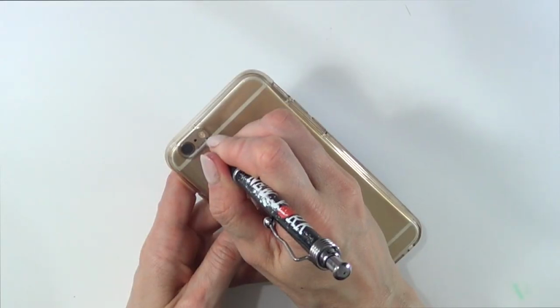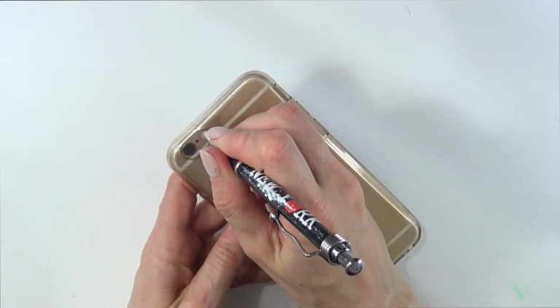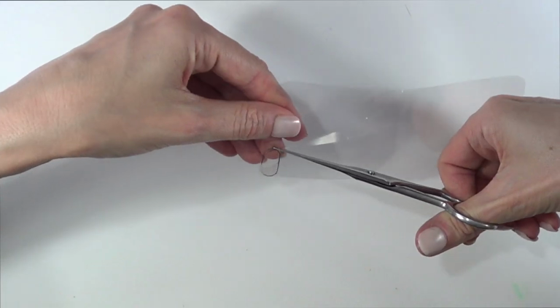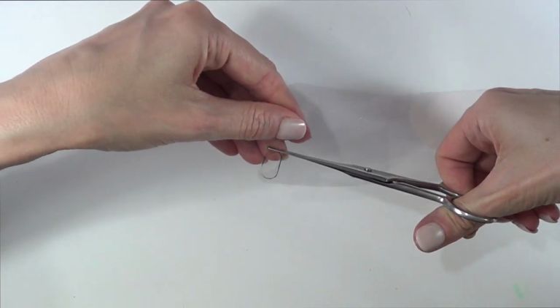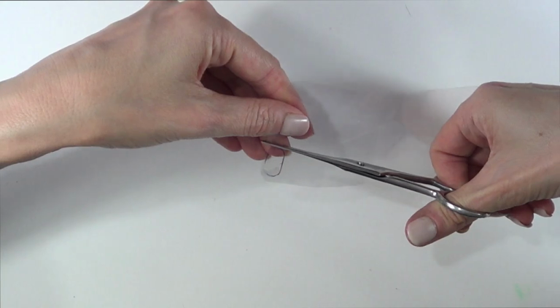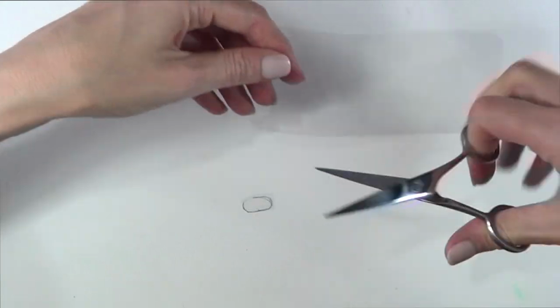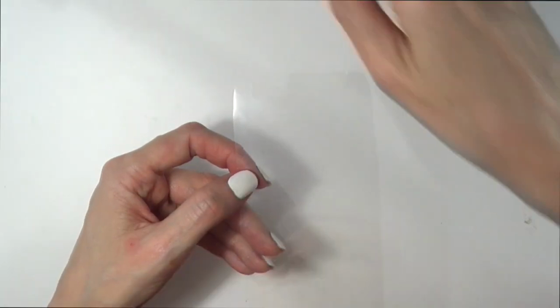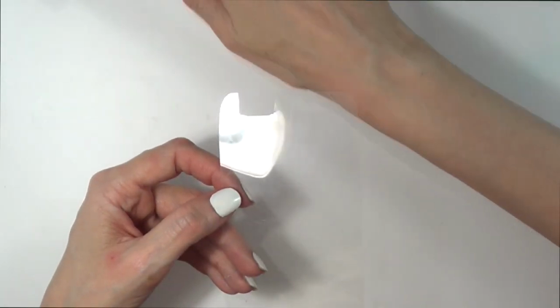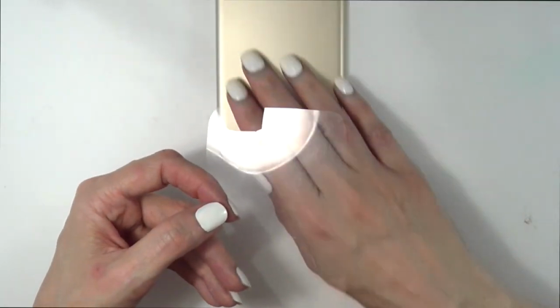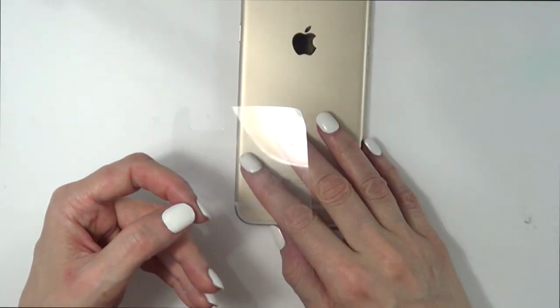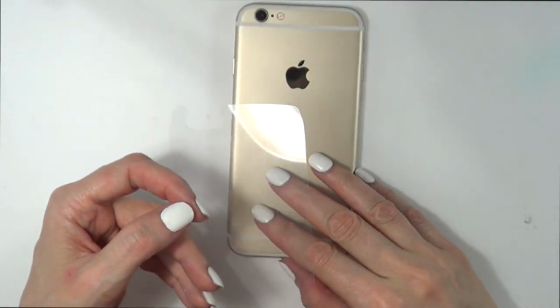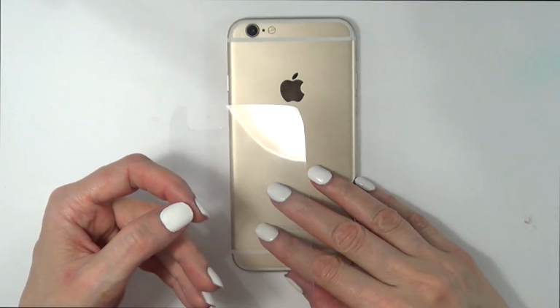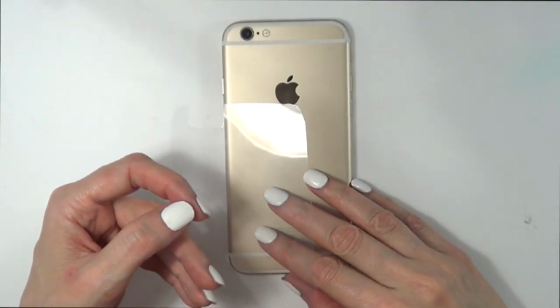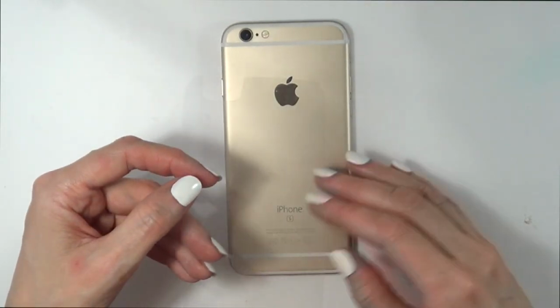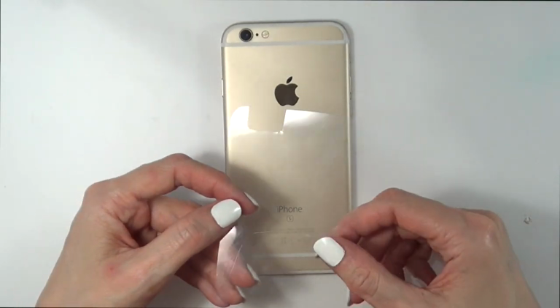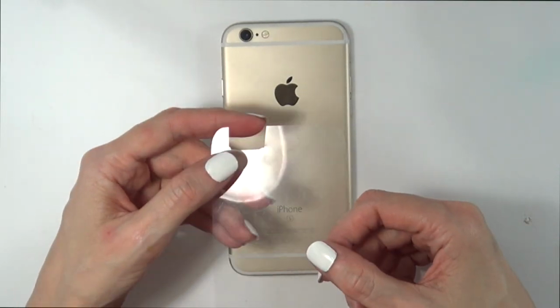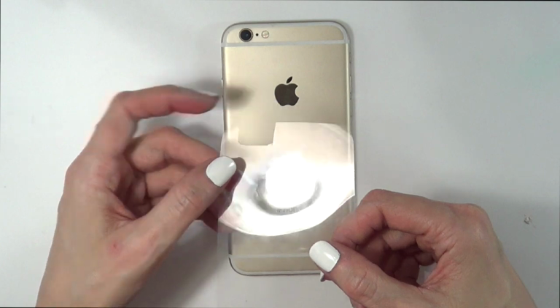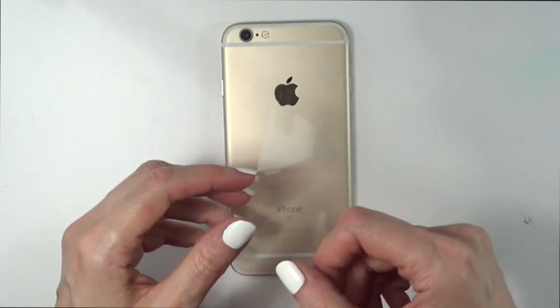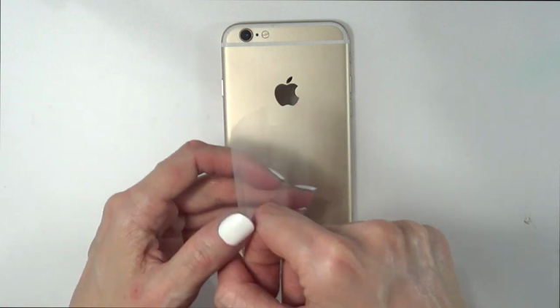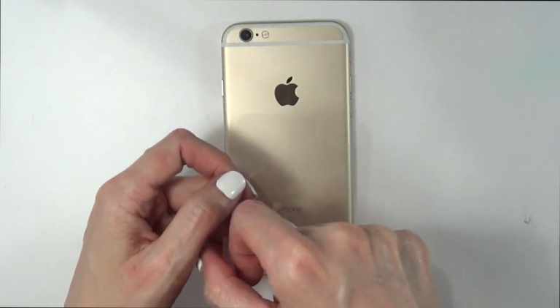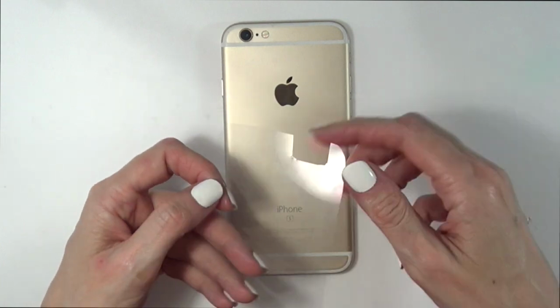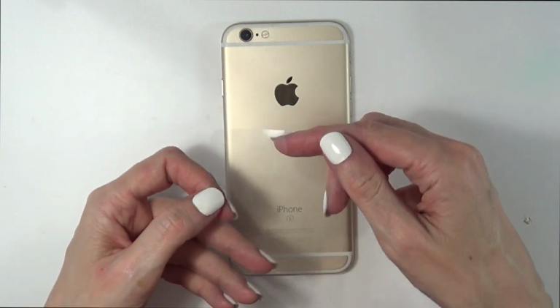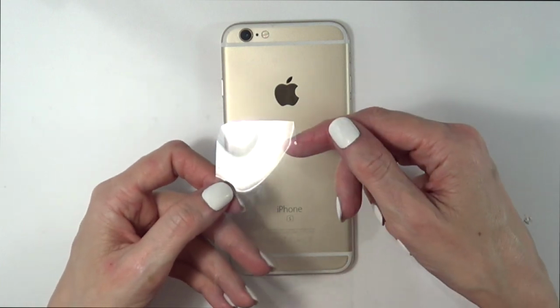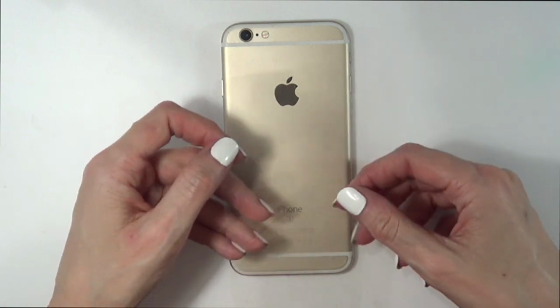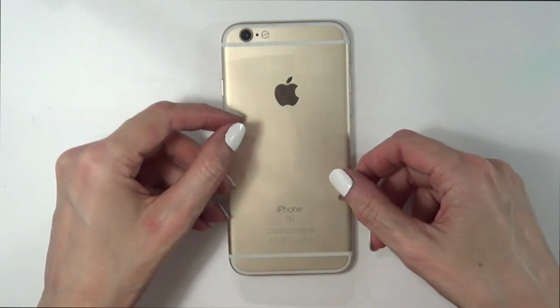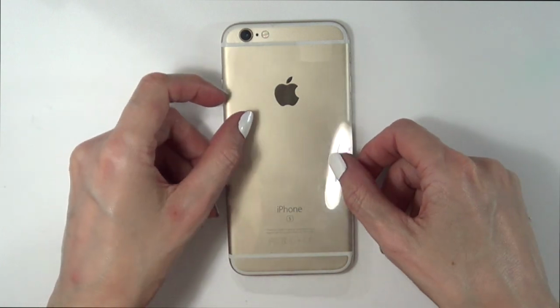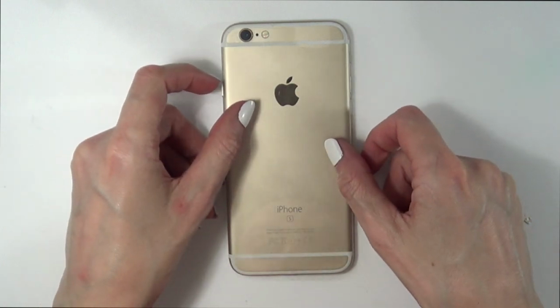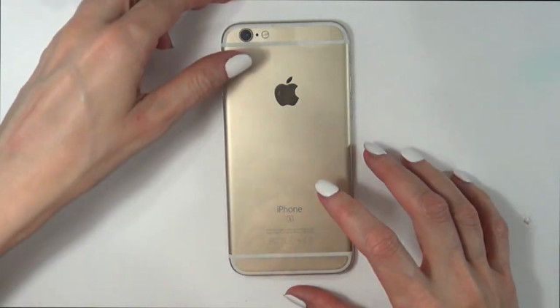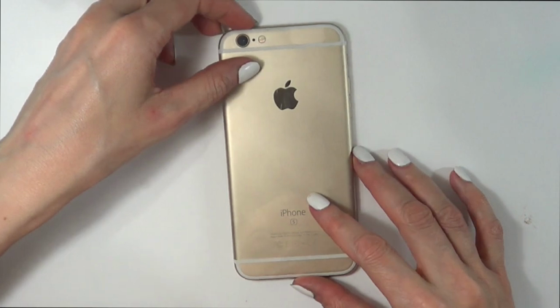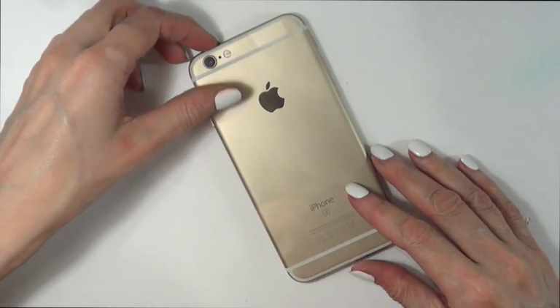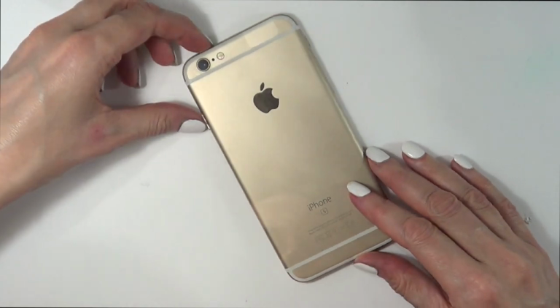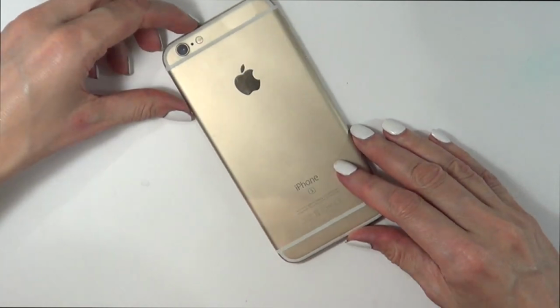Then I'm just going to cut it. As you can see, this is how it looks right away. There is the gap of it, but I'm going to be working on the back, just upside down. So I'm turning this upside down and this is where I'm going to be working for my three designs.